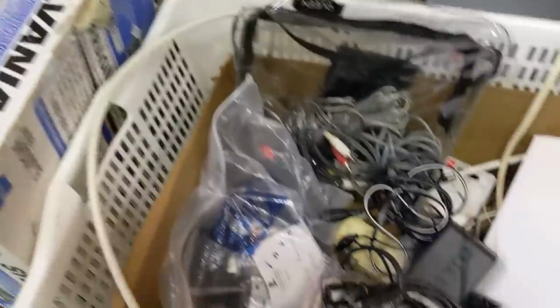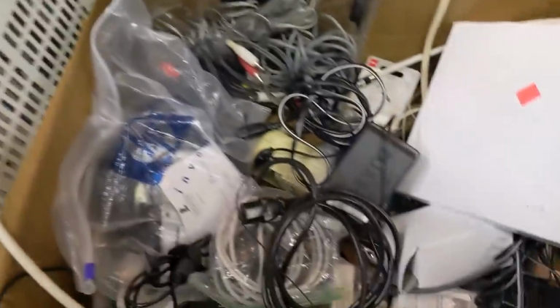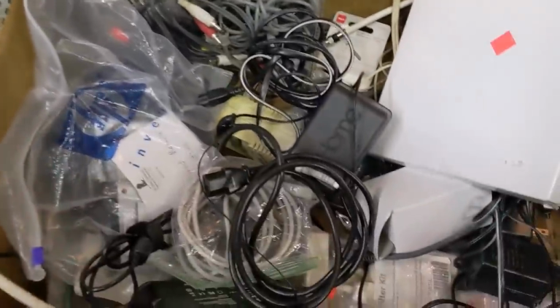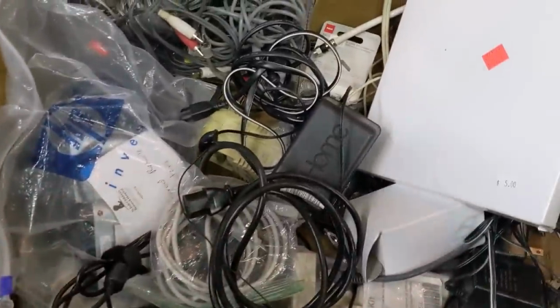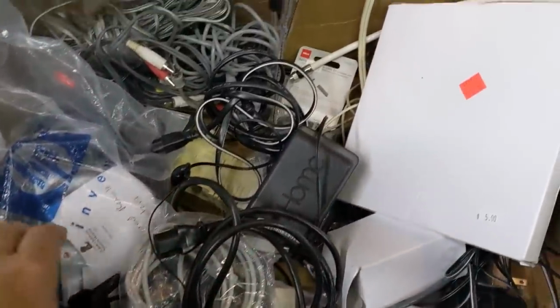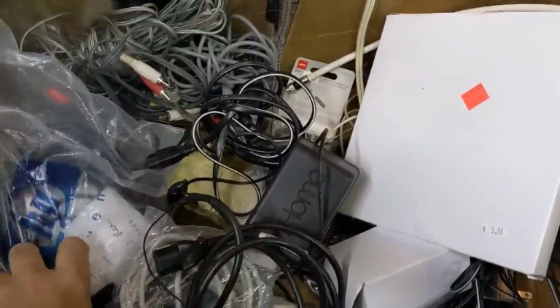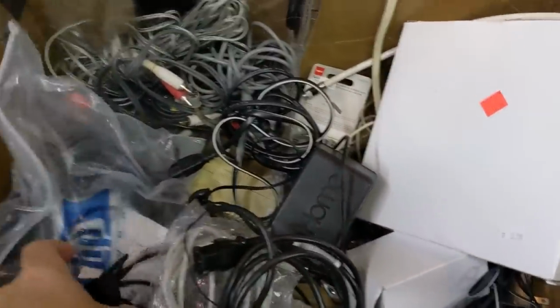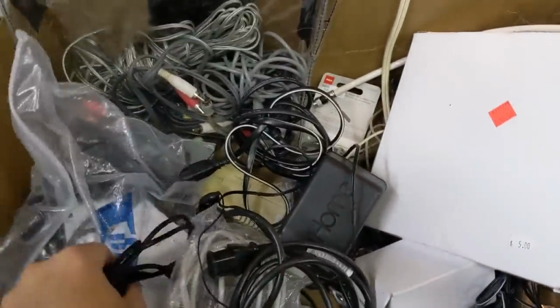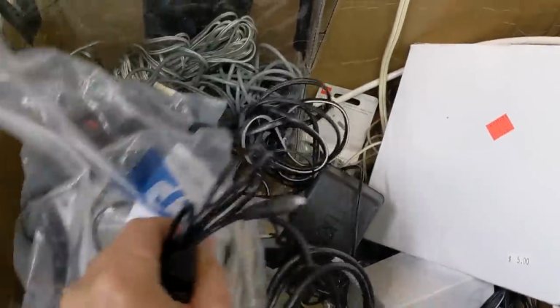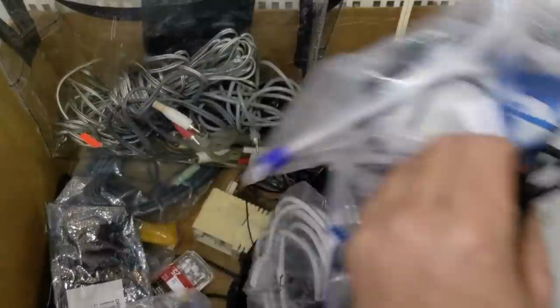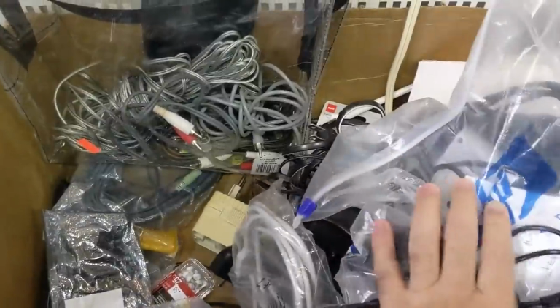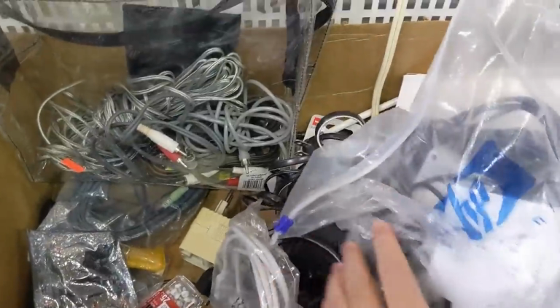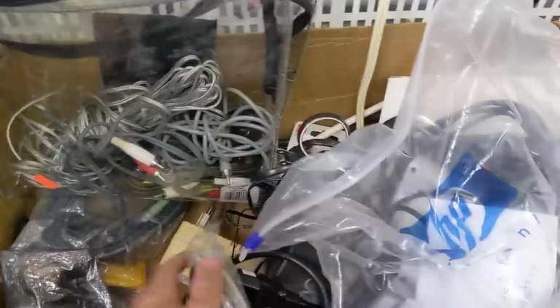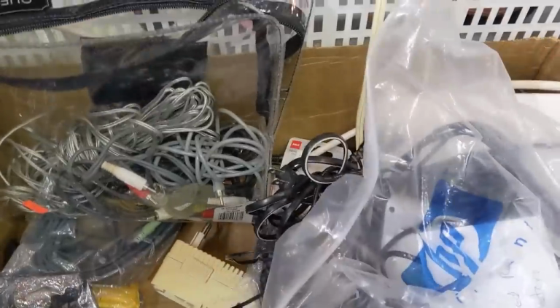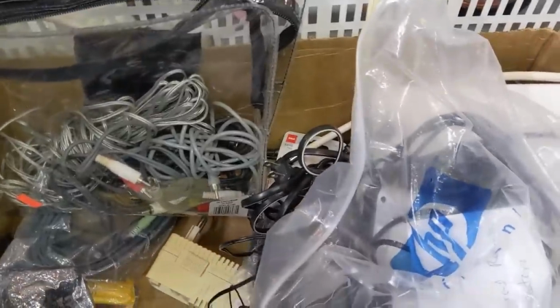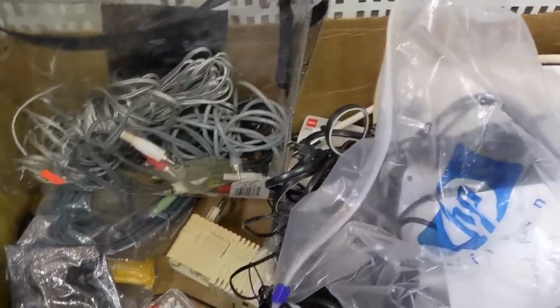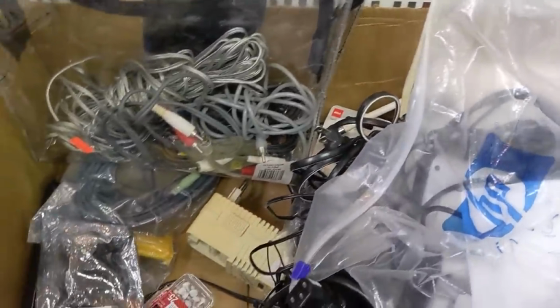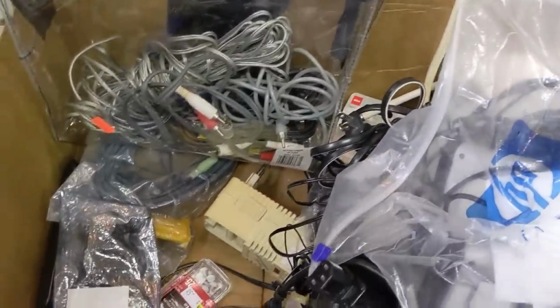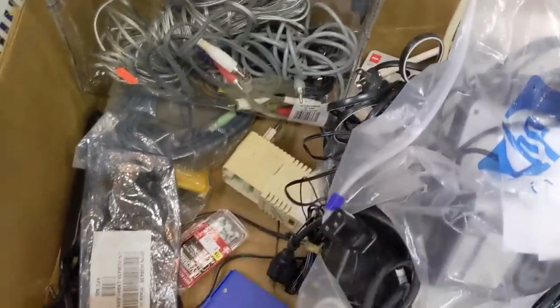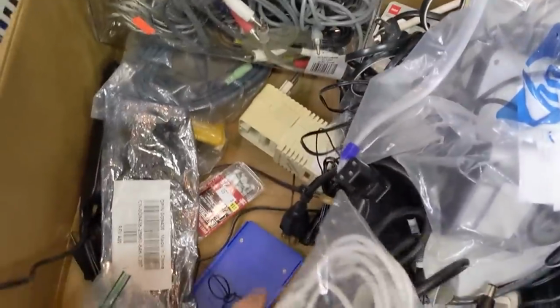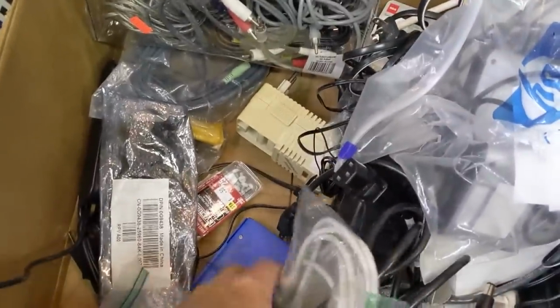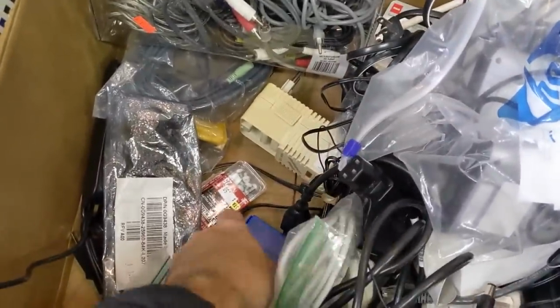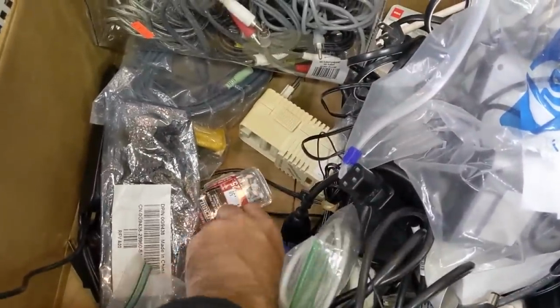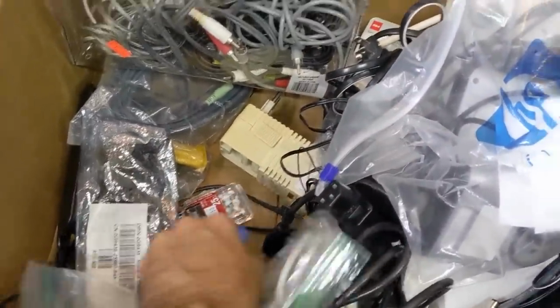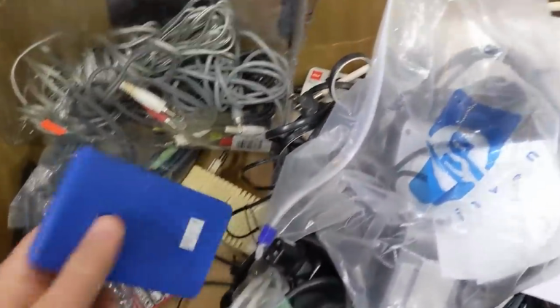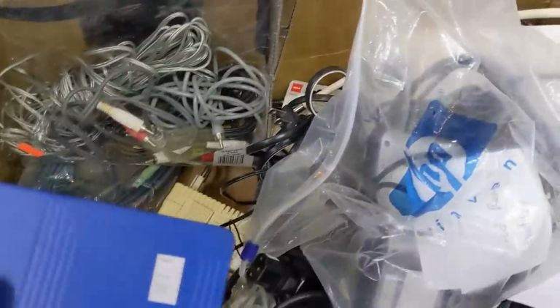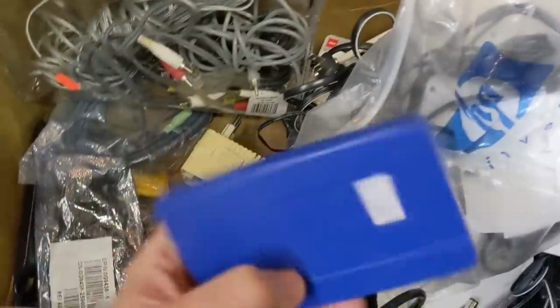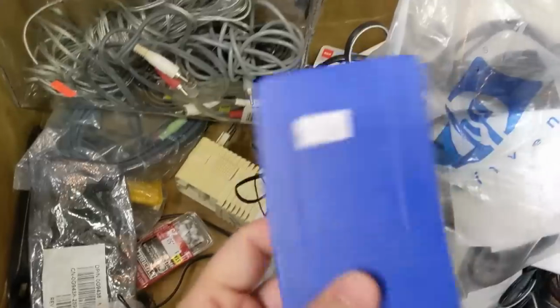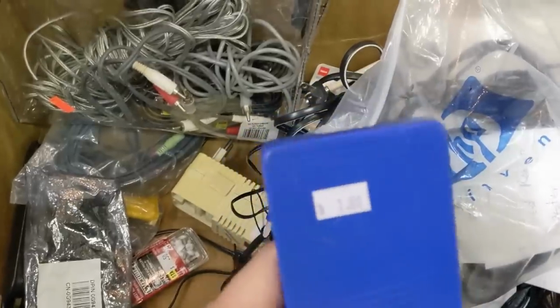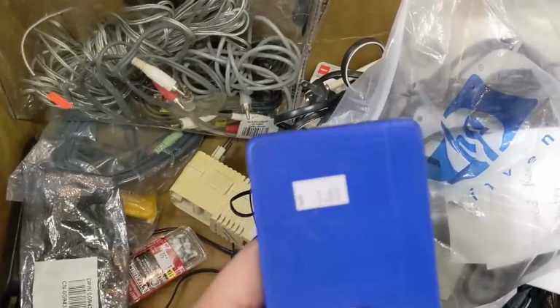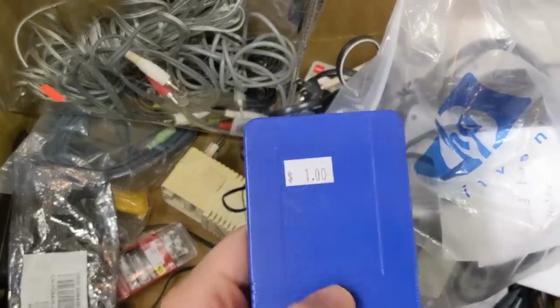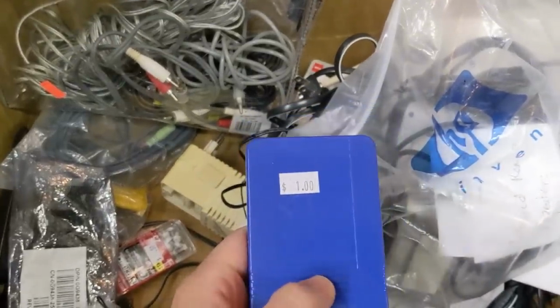Right next to the speakers are some bins of random cables and other assorted whozits. I did end up finding a DB25 to DB9 serial cable, as well as those fancy round IDE cables — new in package, each for only 50 cents.